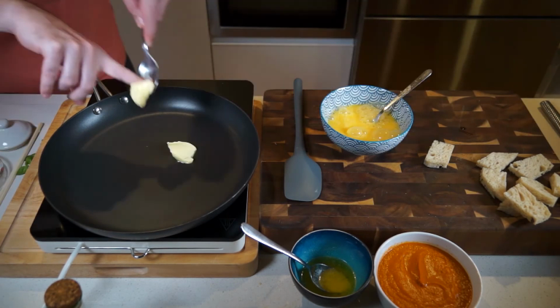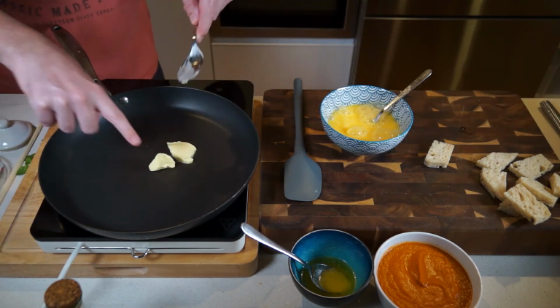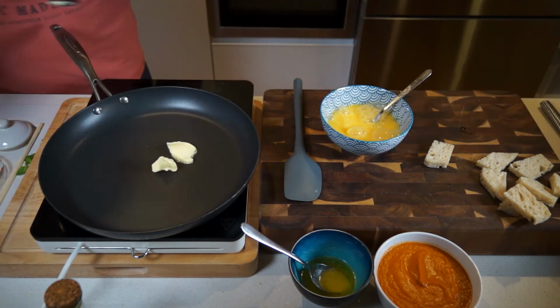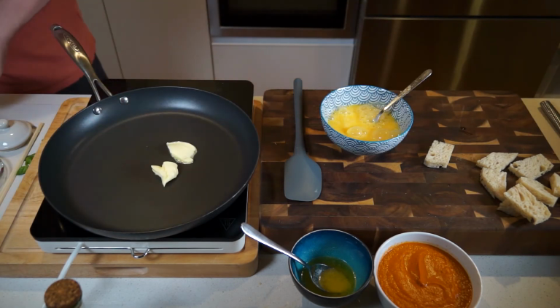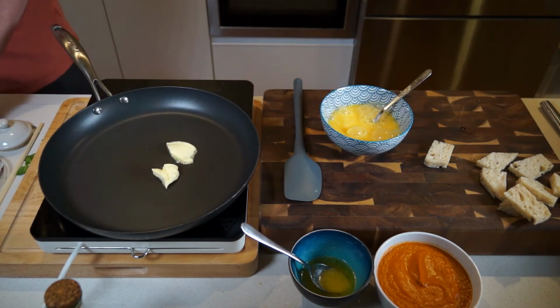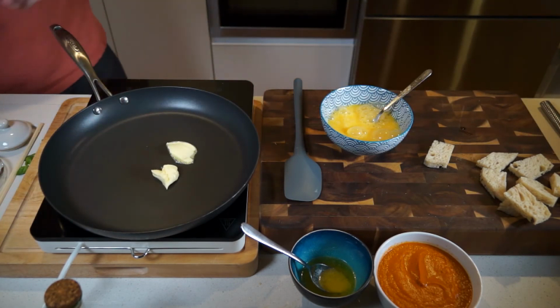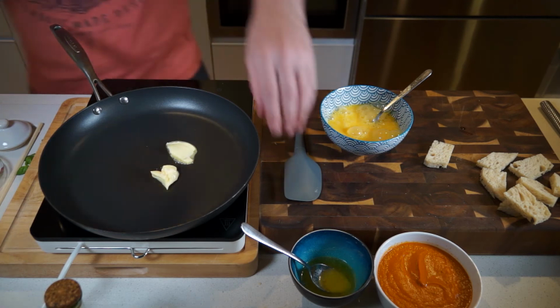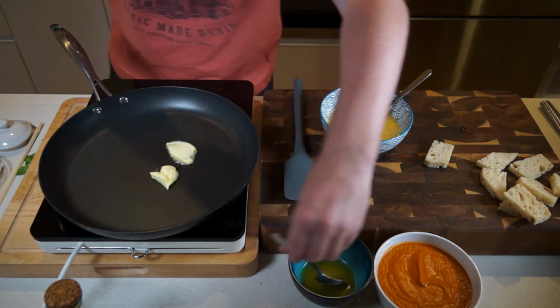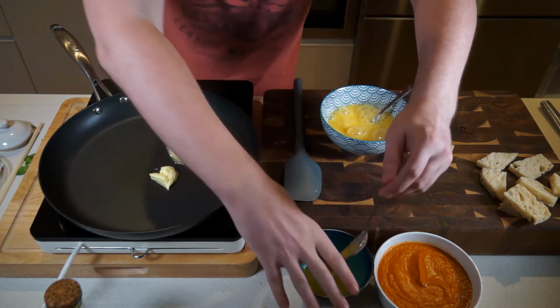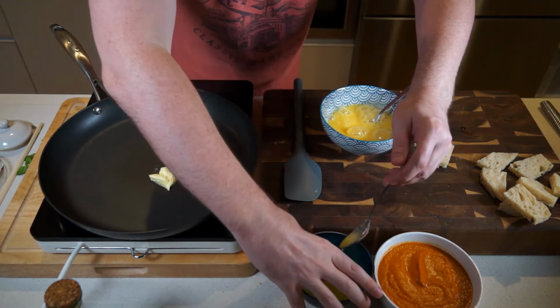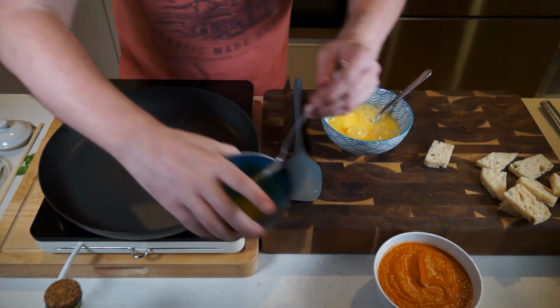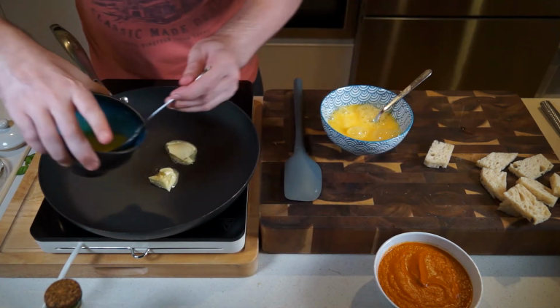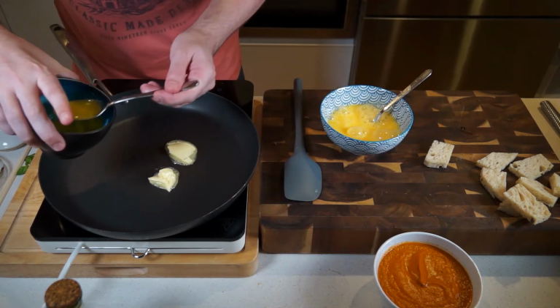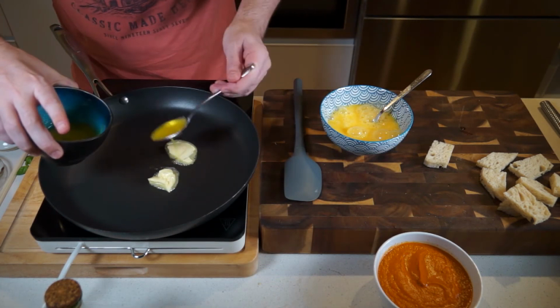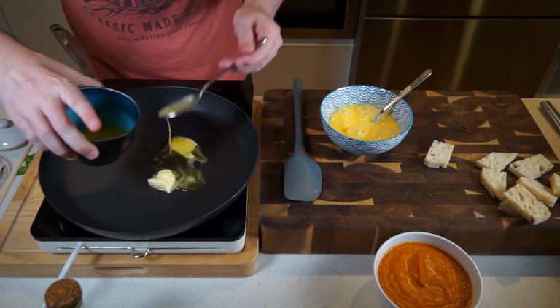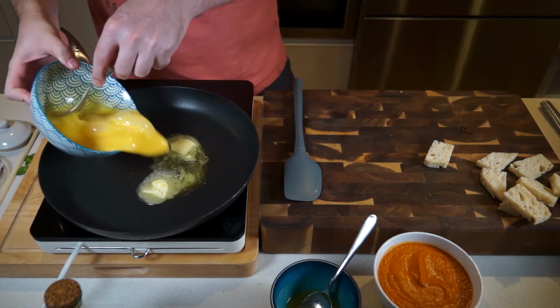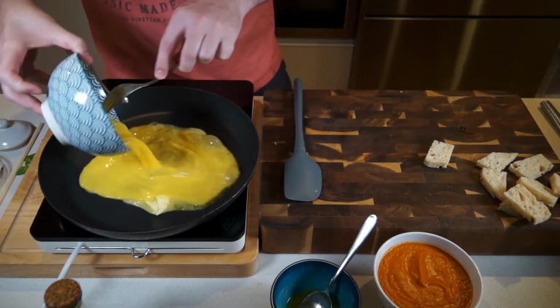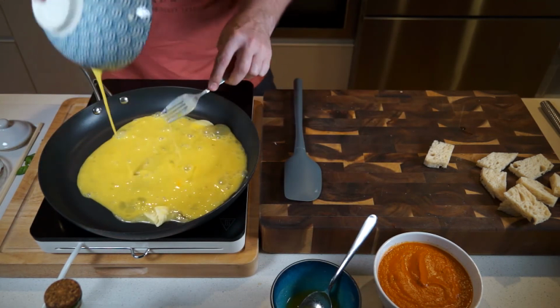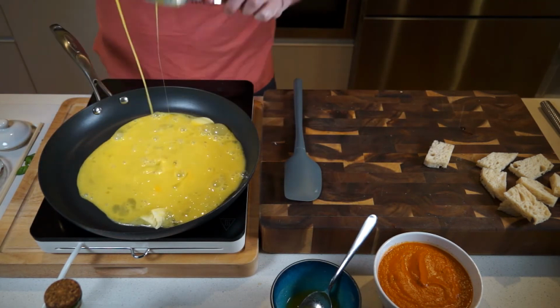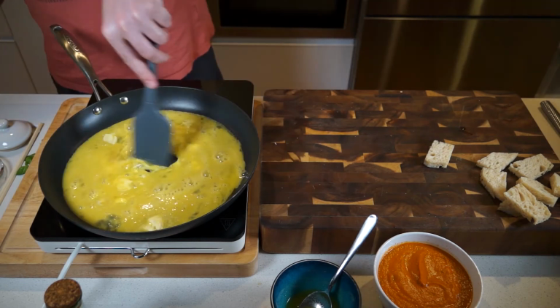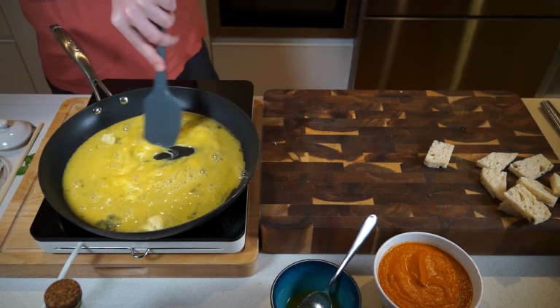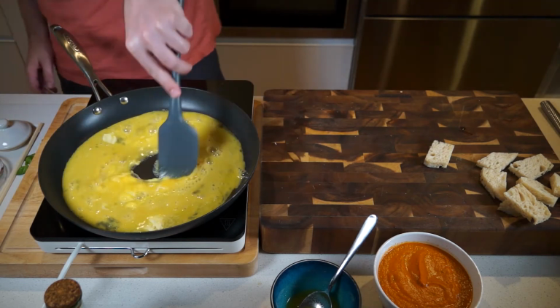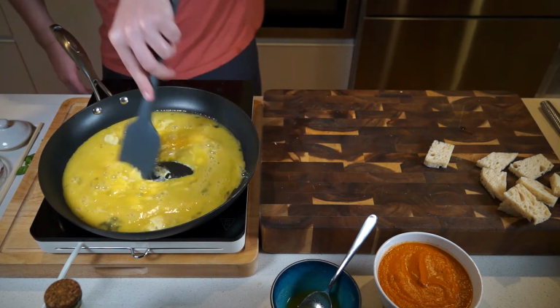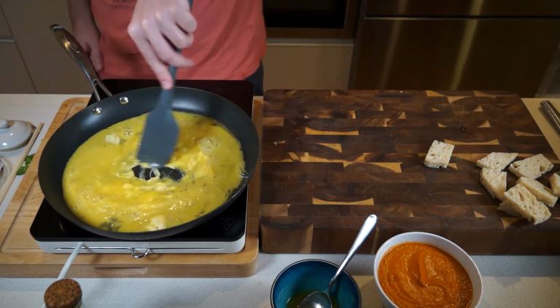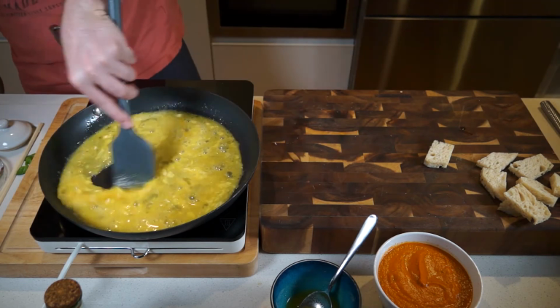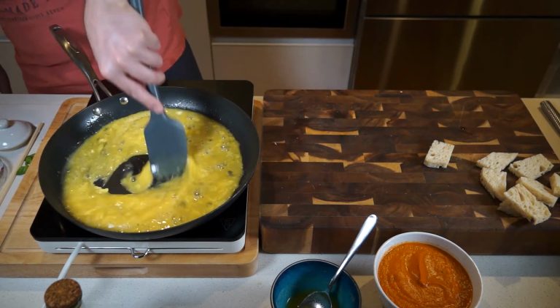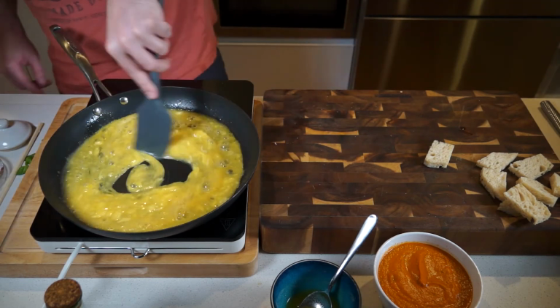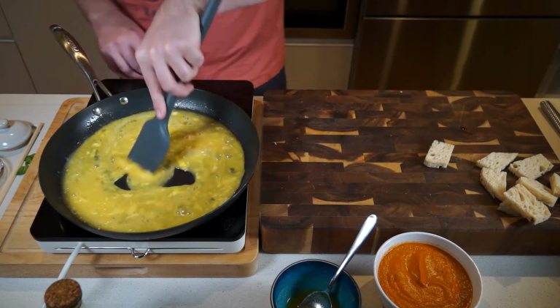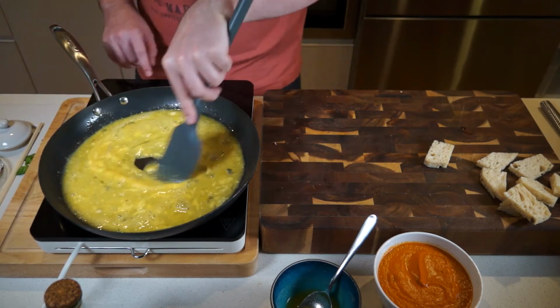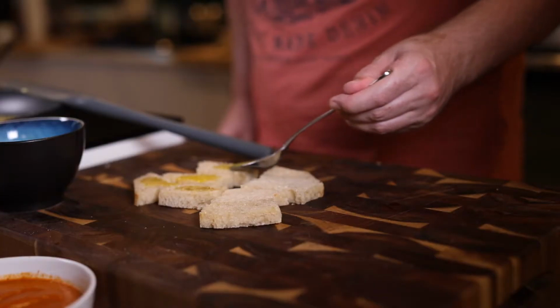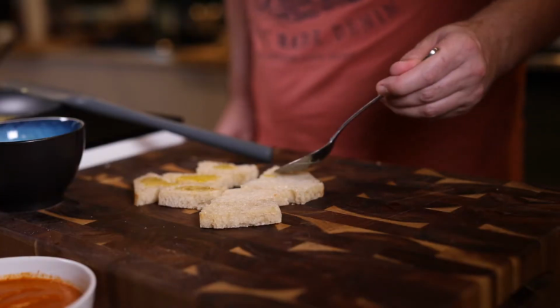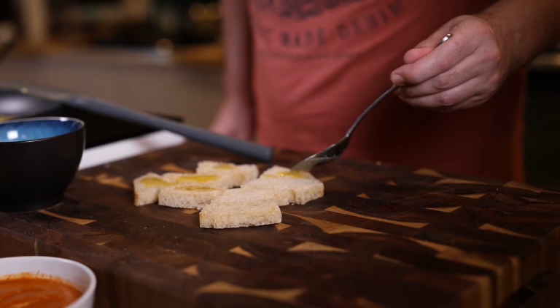Now we're going to get onto the scrambled eggs. Use a bit of normal butter and then a spoonful of that basil-infused butter, get that in a pan and melt them together, then get the eggs in there and start stirring on a pretty low heat, just letting the heat gradually build up.